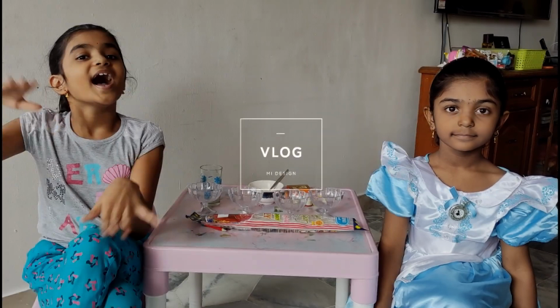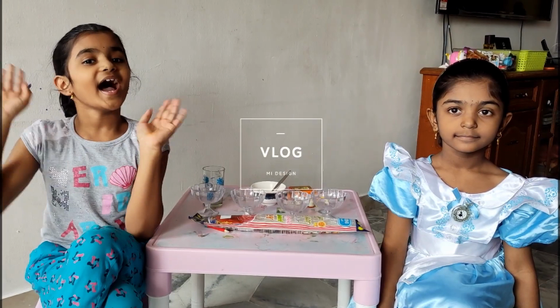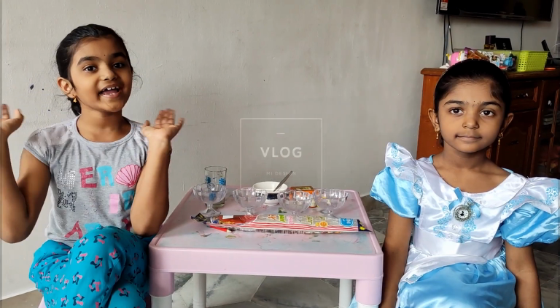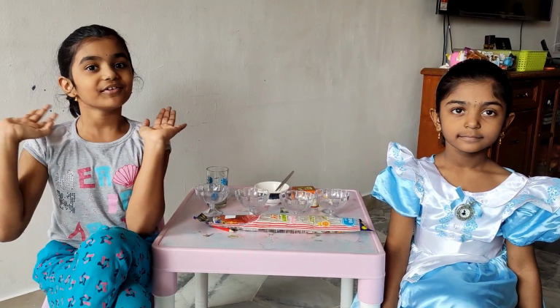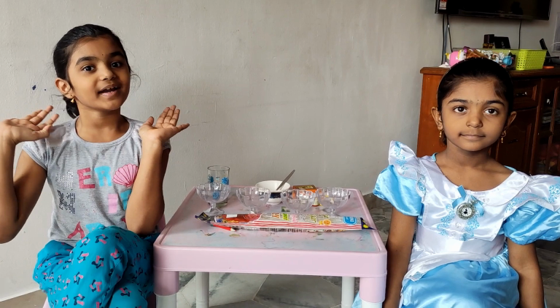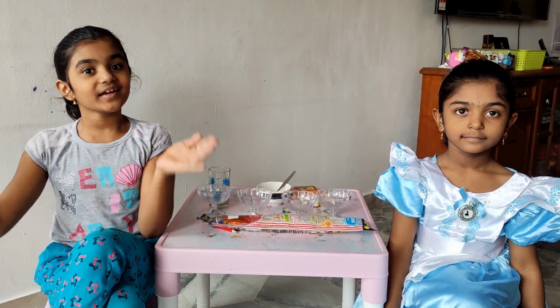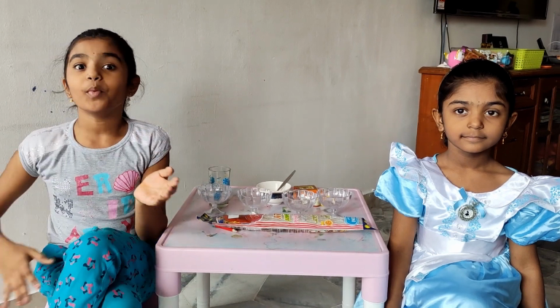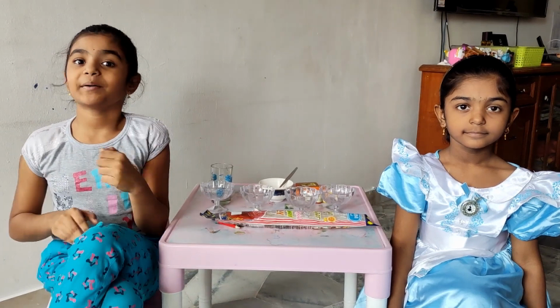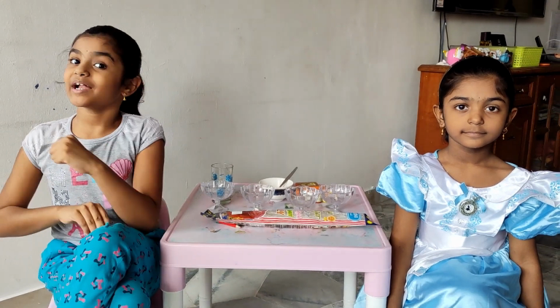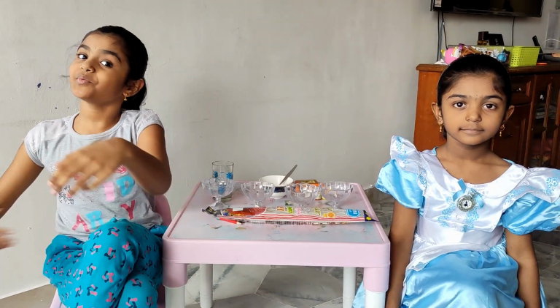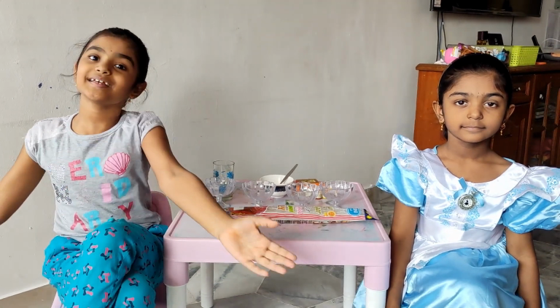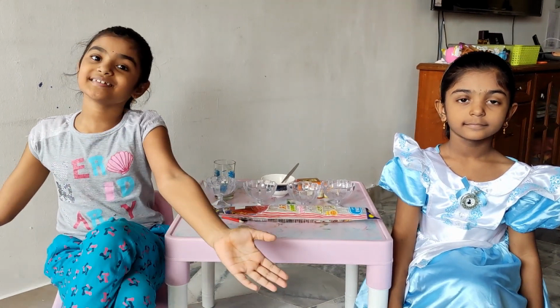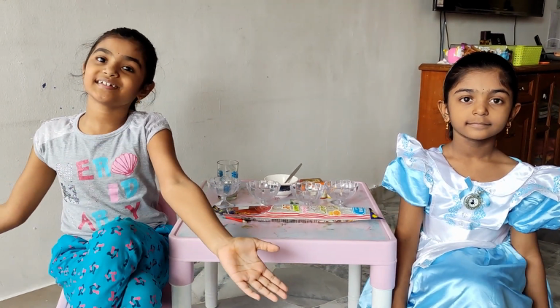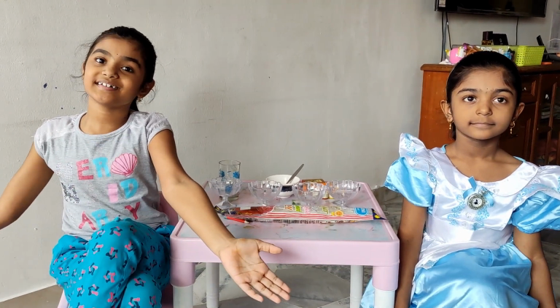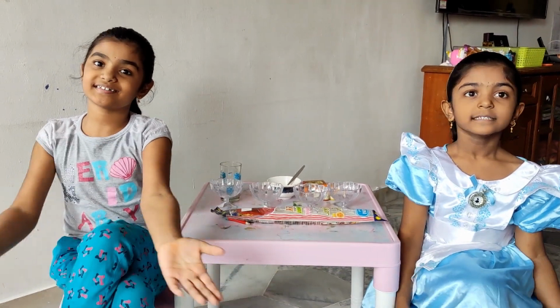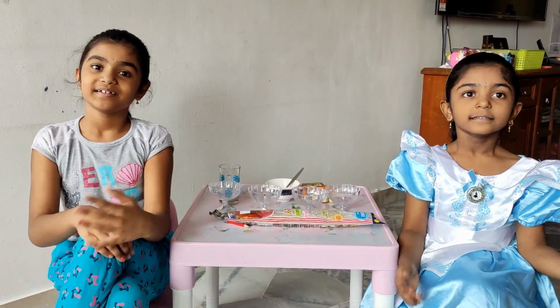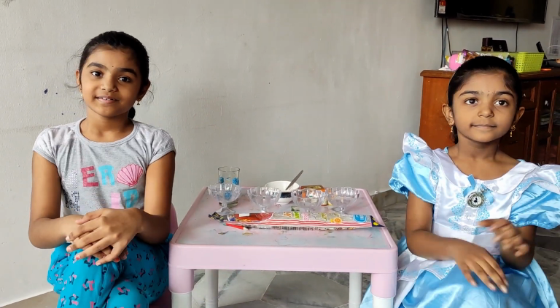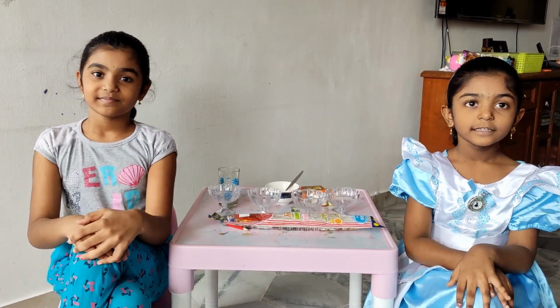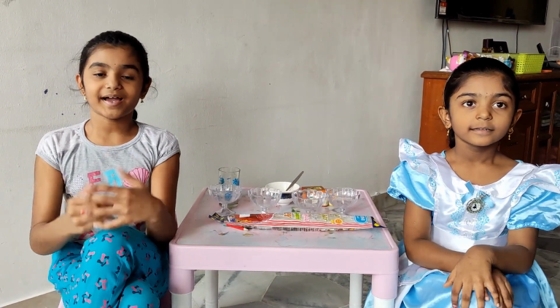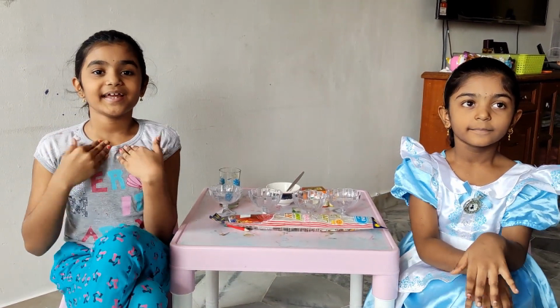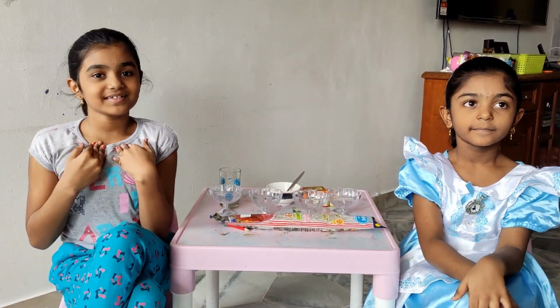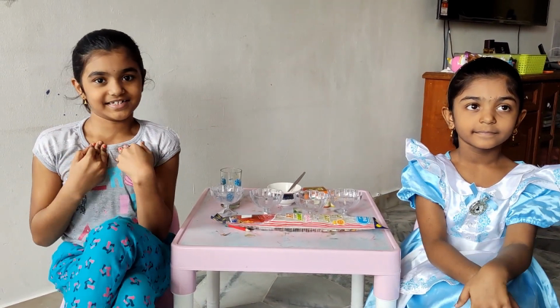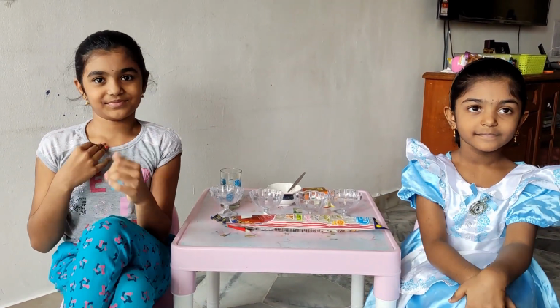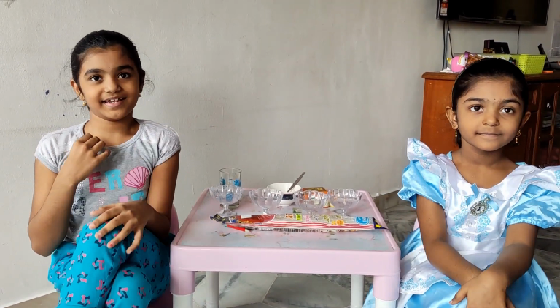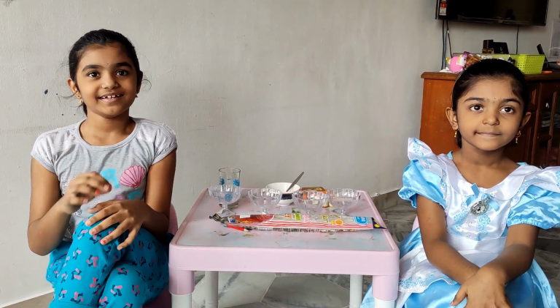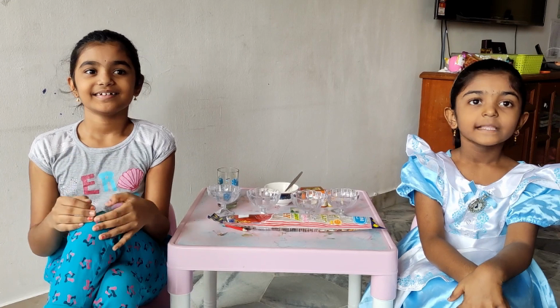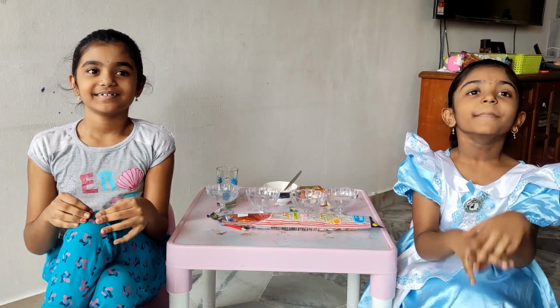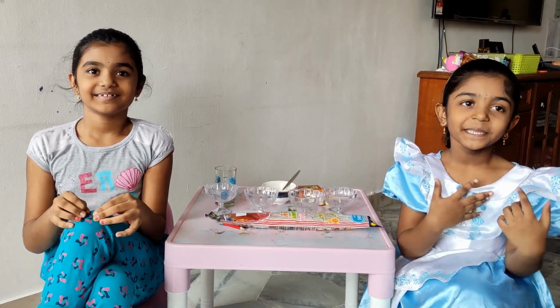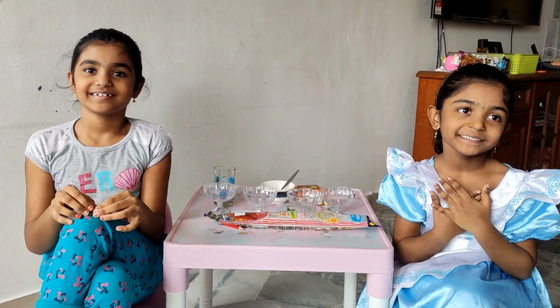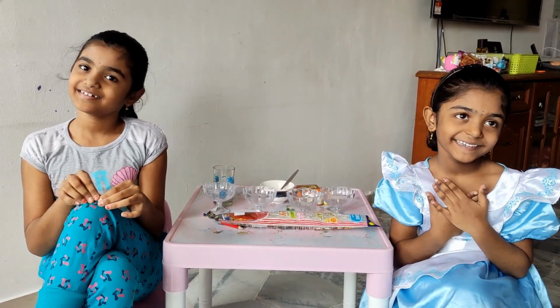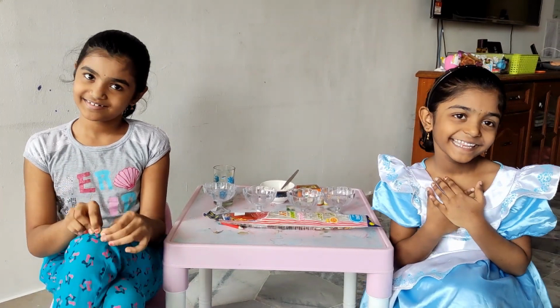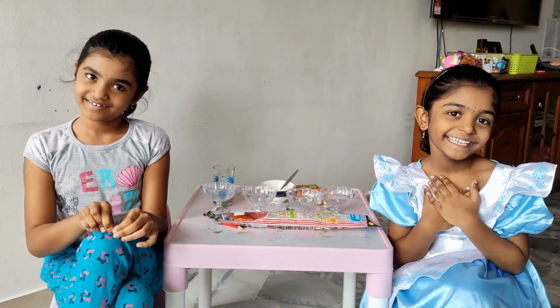Hi everybody! Welcome back to Wonder Sisters. My name is Deja. My name is Sriniti.